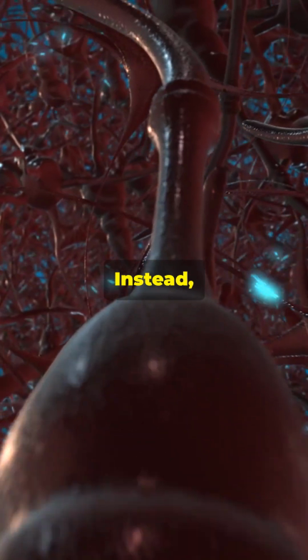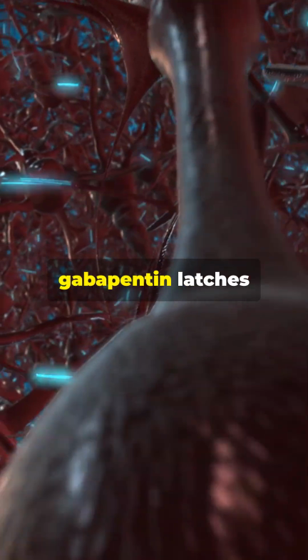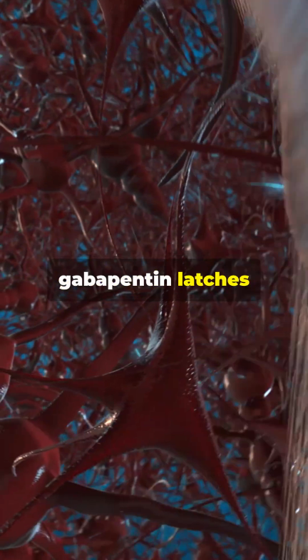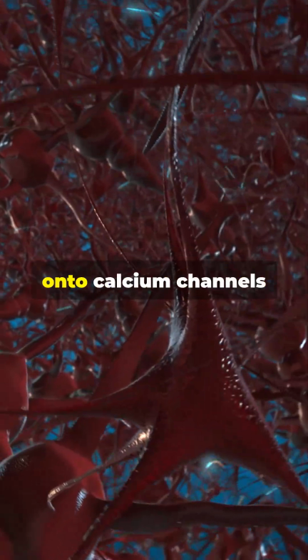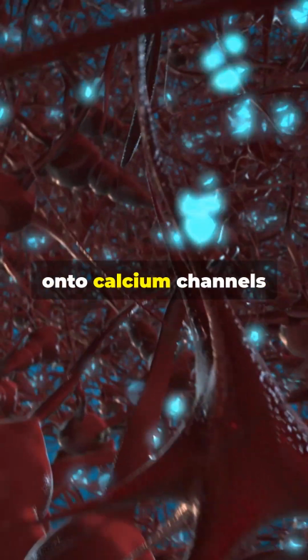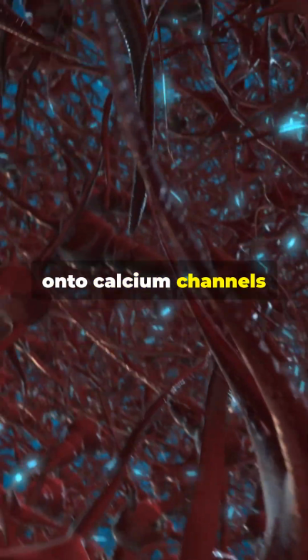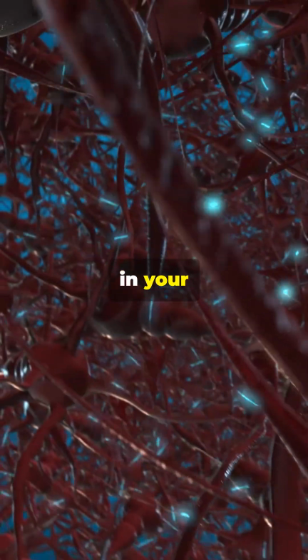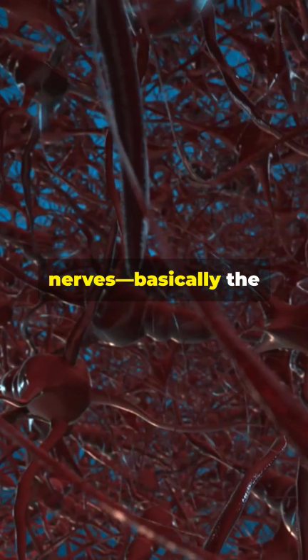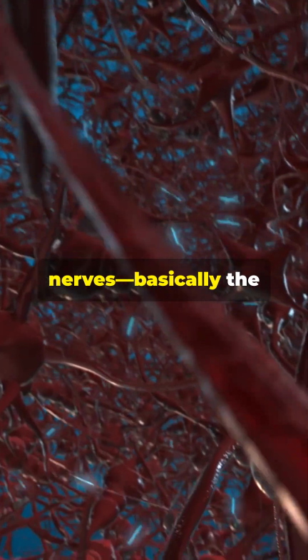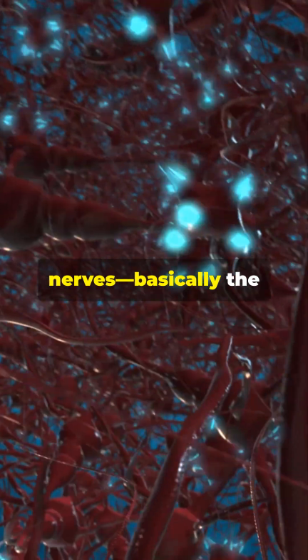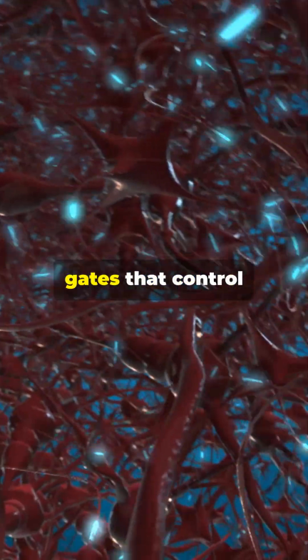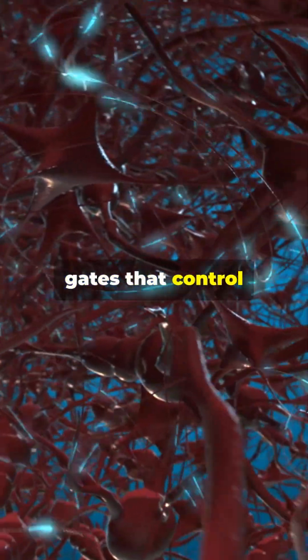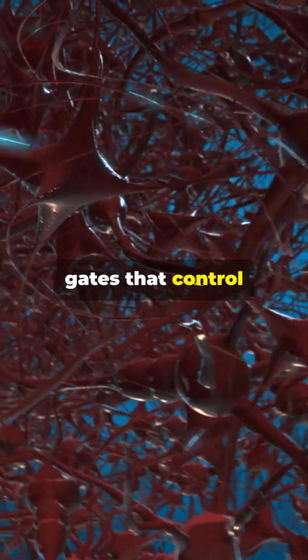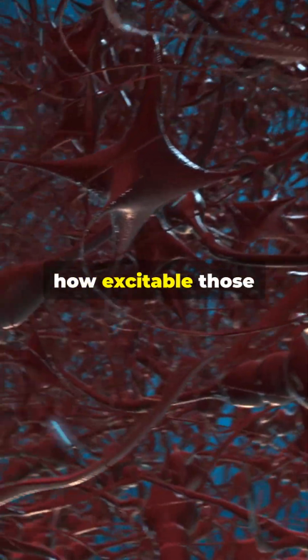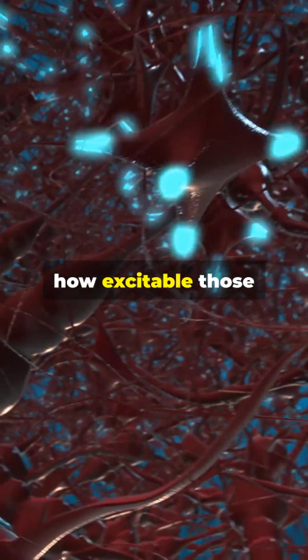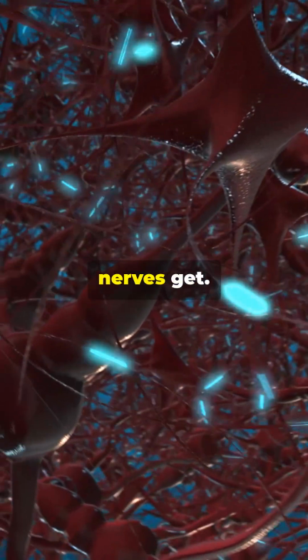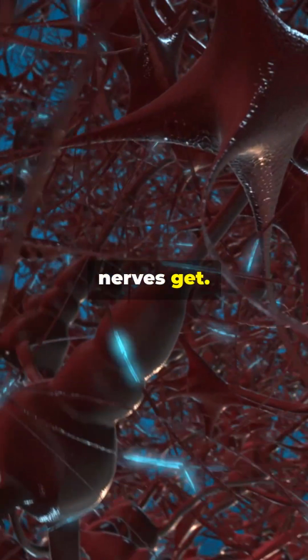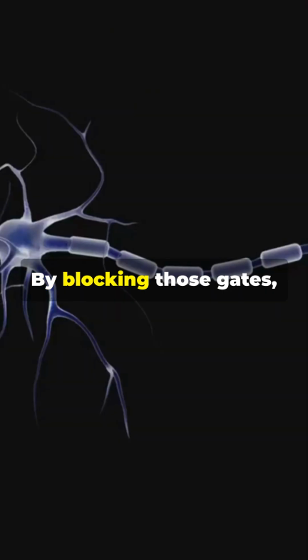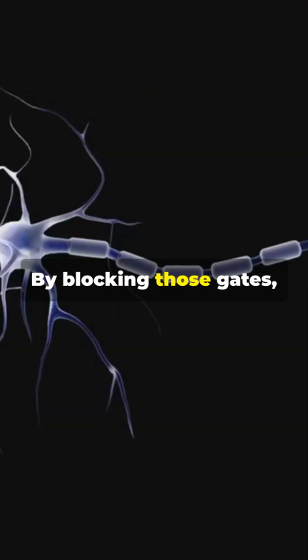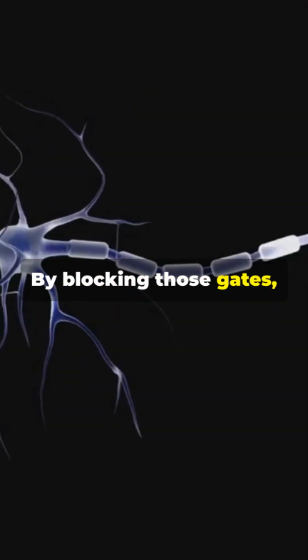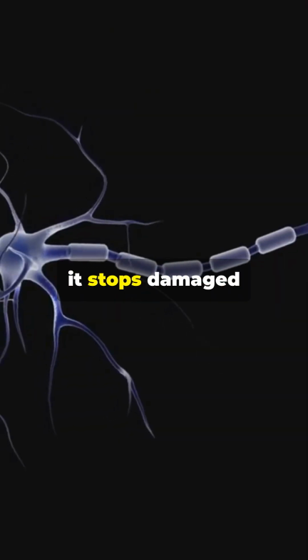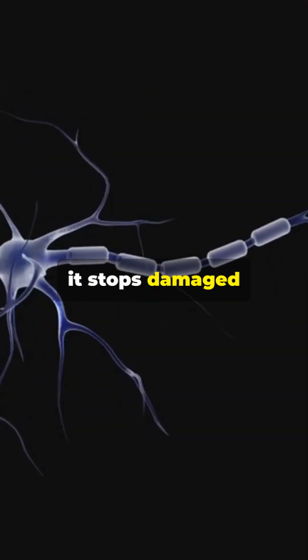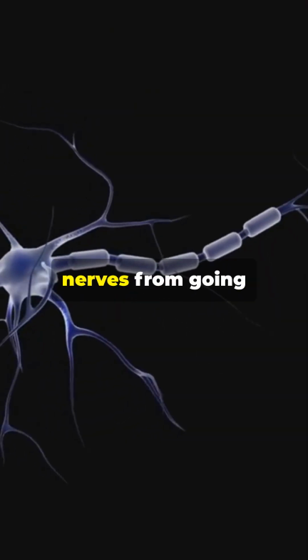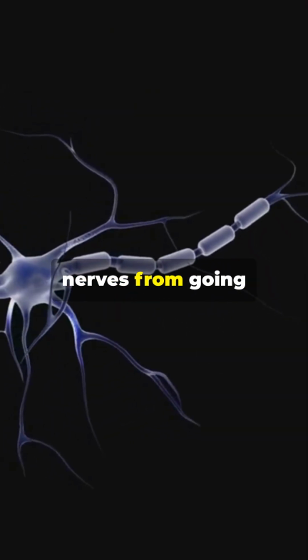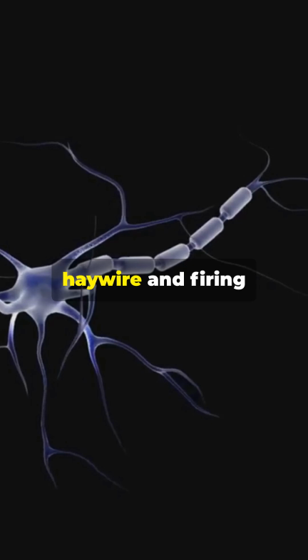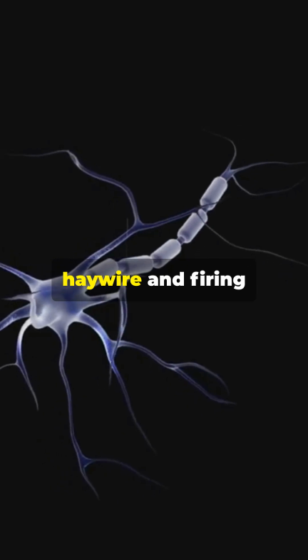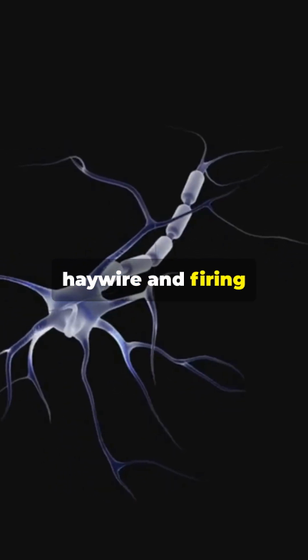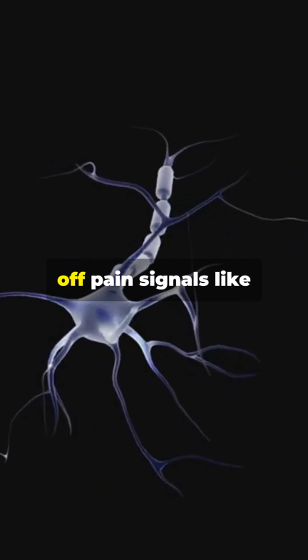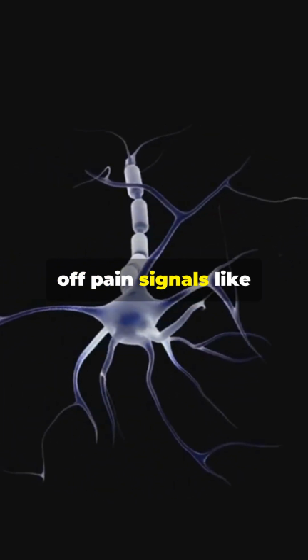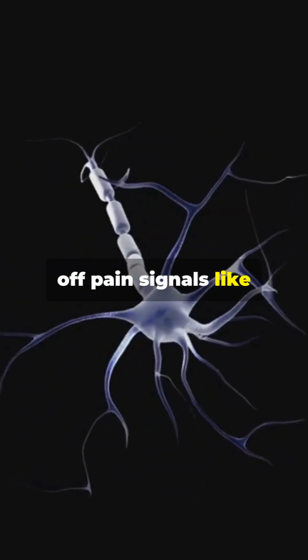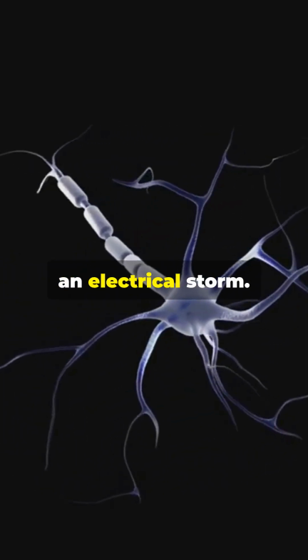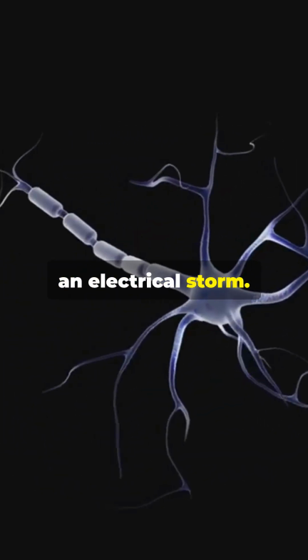Instead, gabapentin latches onto calcium channels in your nerves — basically the gates that control how excitable those nerves get. By blocking those gates, it stops damaged nerves from going haywire and firing off pain signals like an electrical storm.